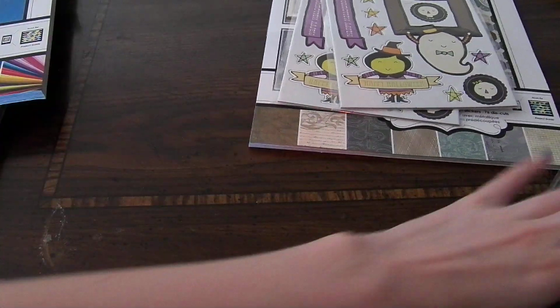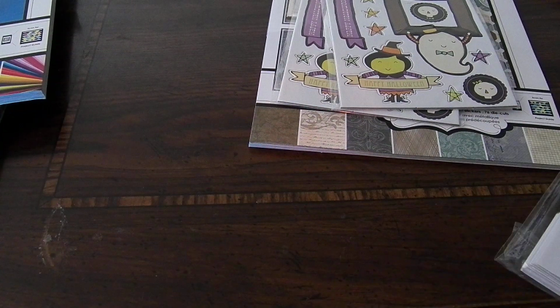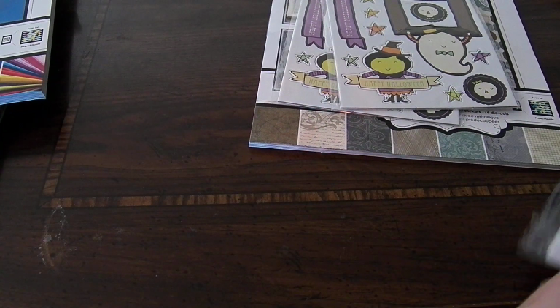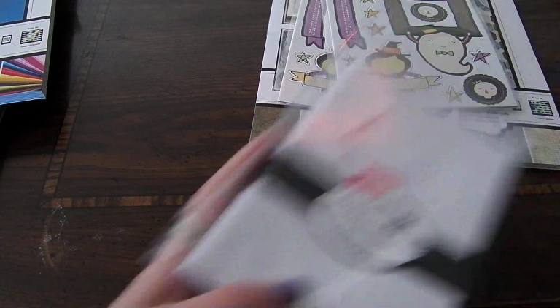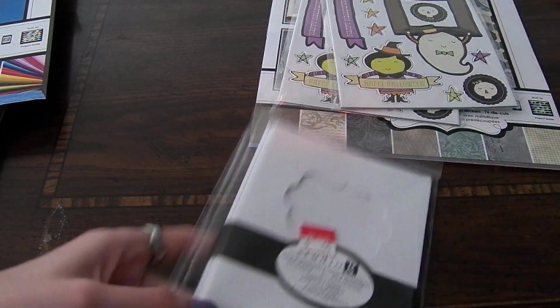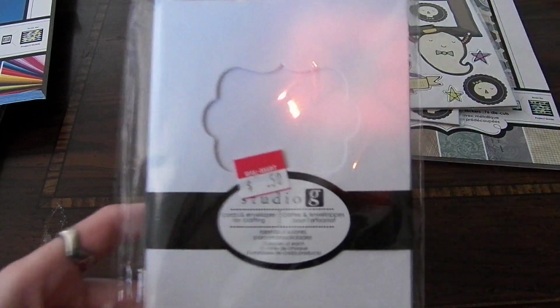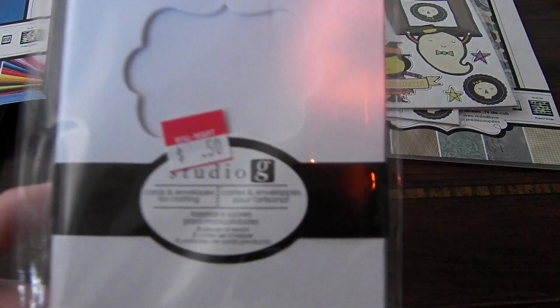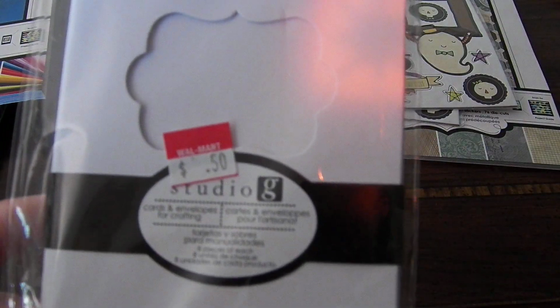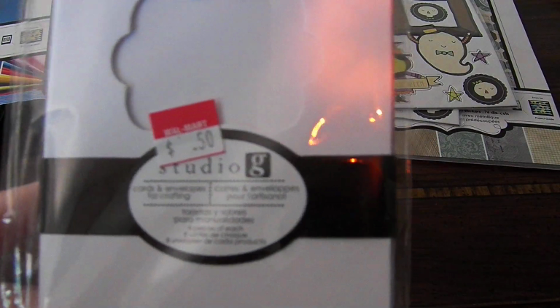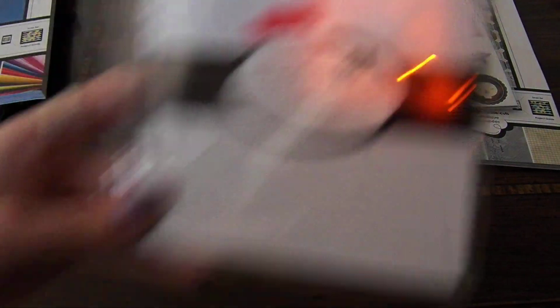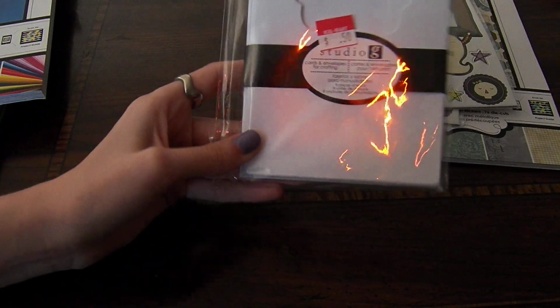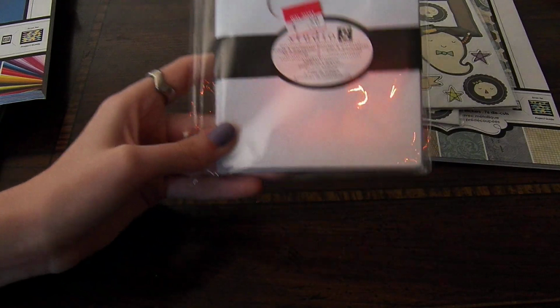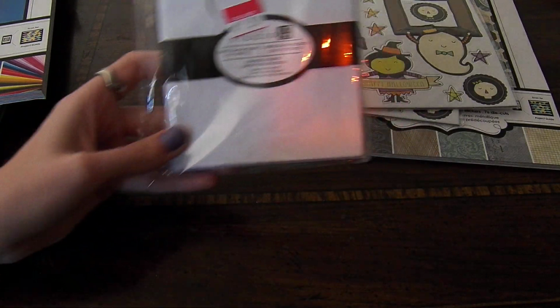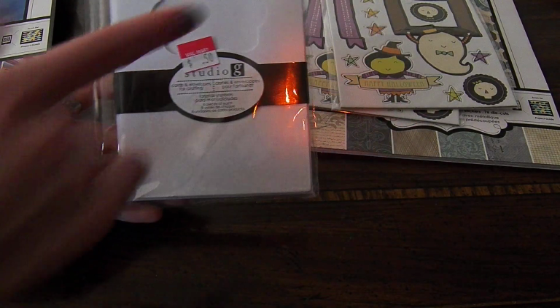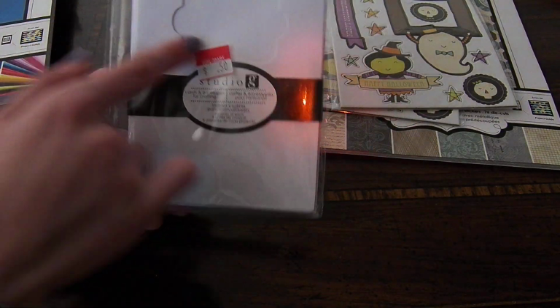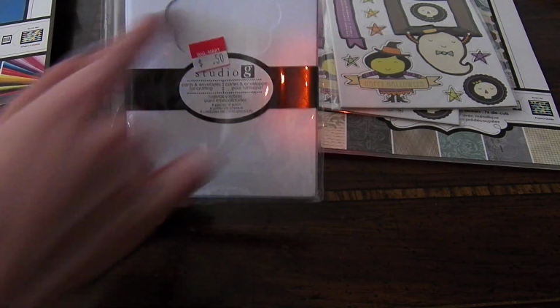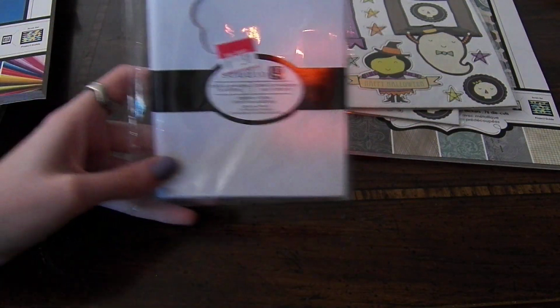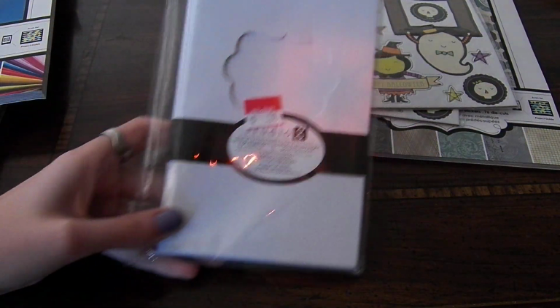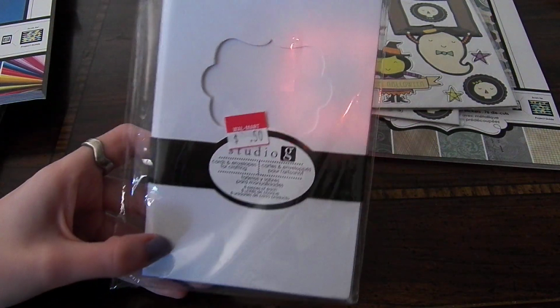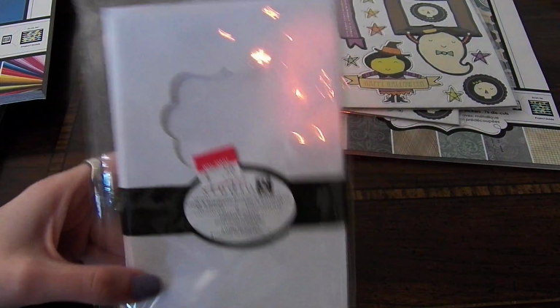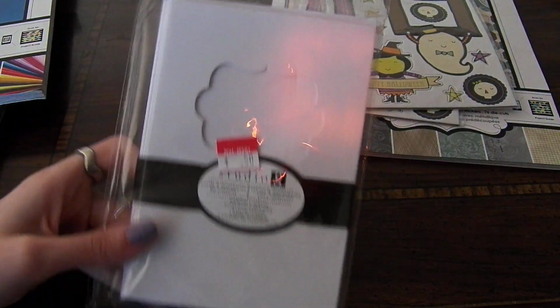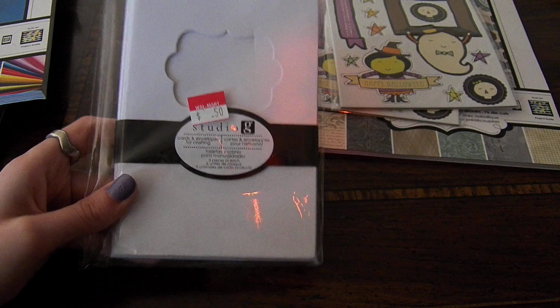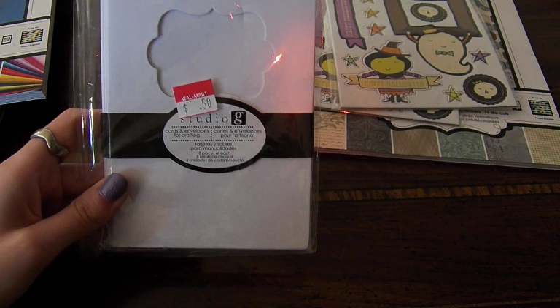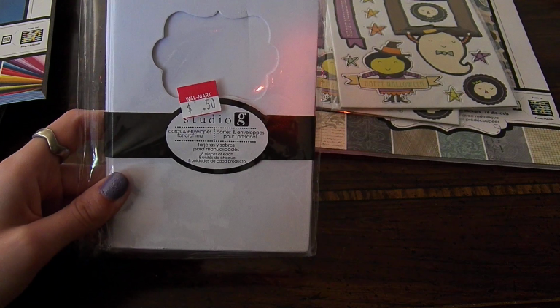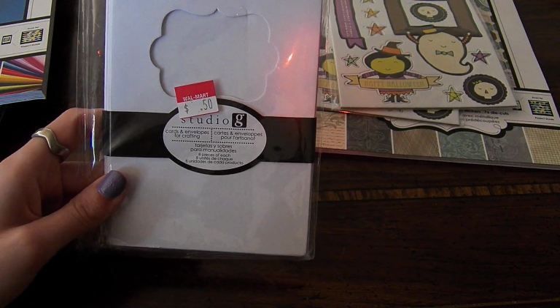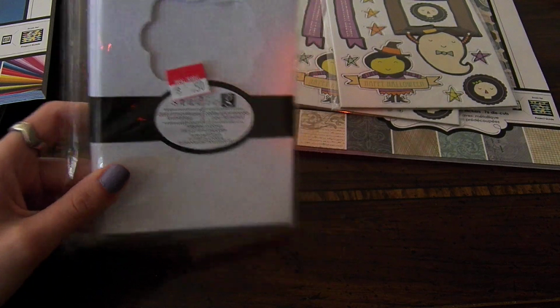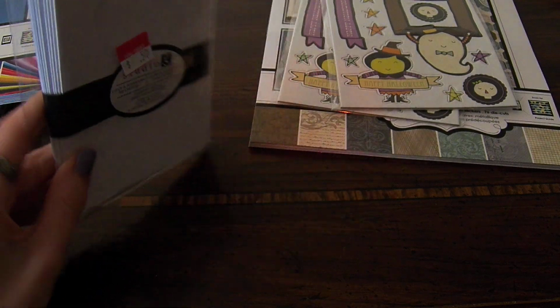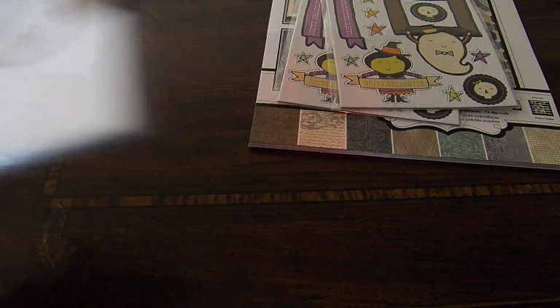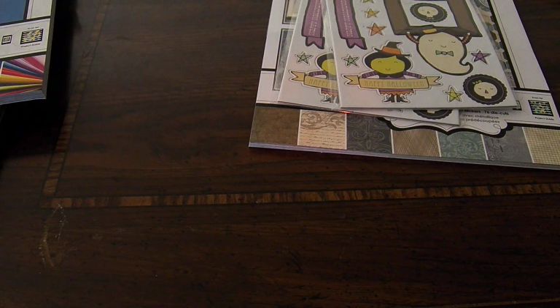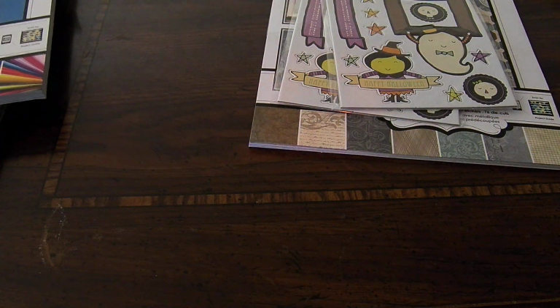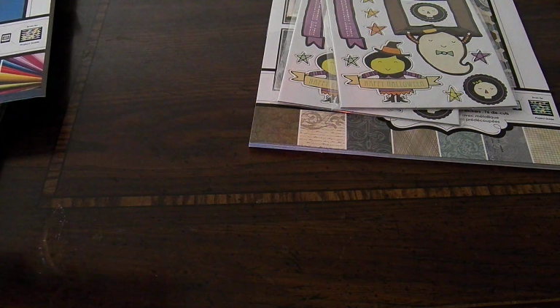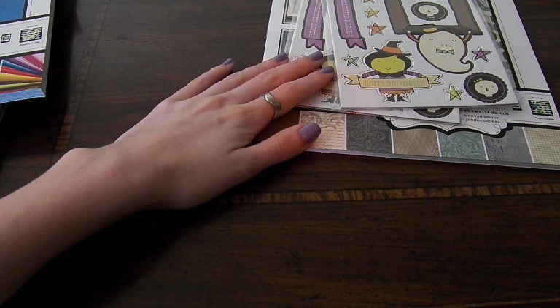I also got this Studio G cards and envelopes set. As you can see, they have a little cutout here, which I think will be really fun to use. These were 50 cents for 8 cards and envelopes, so that's nice.